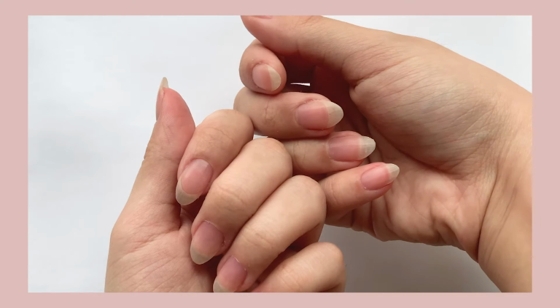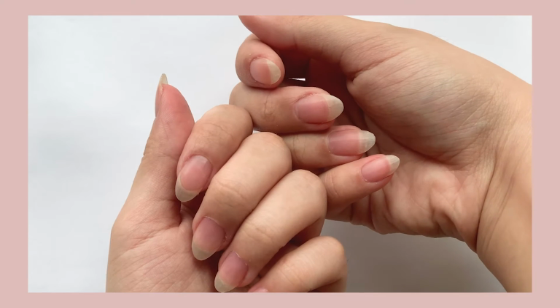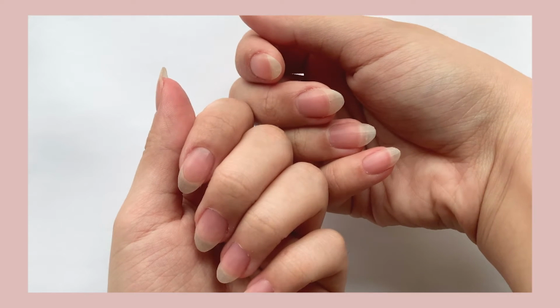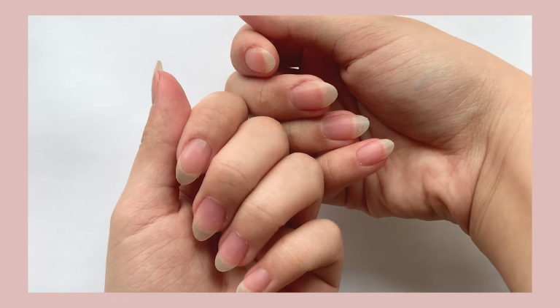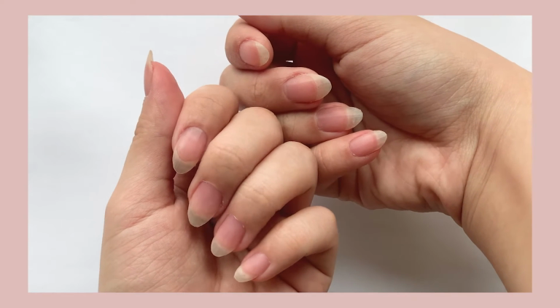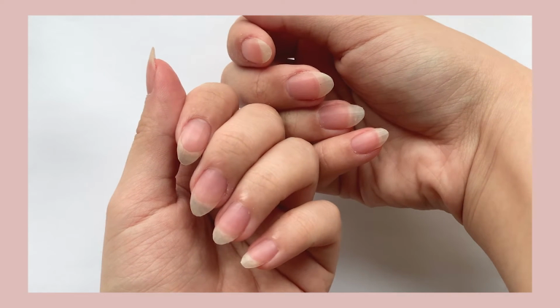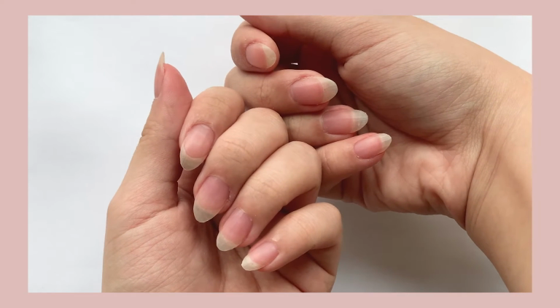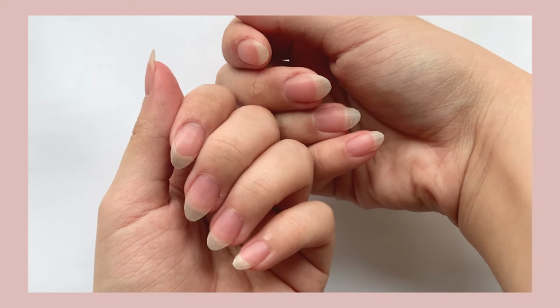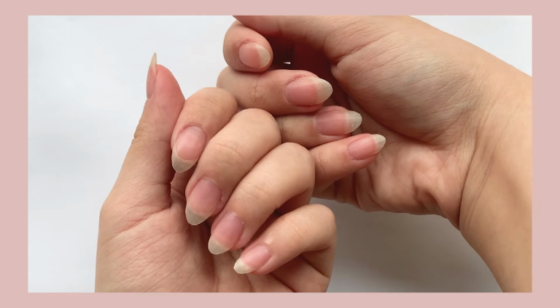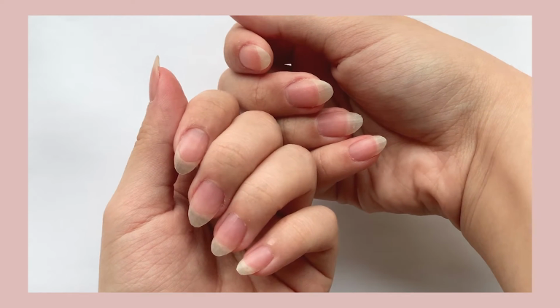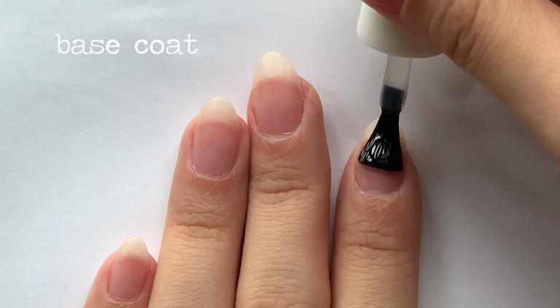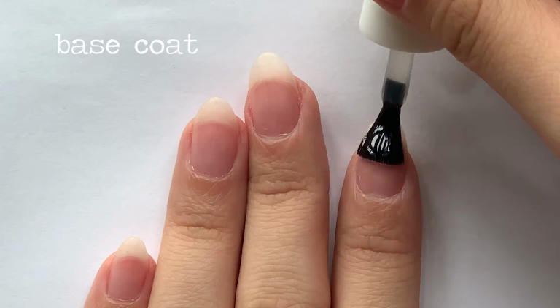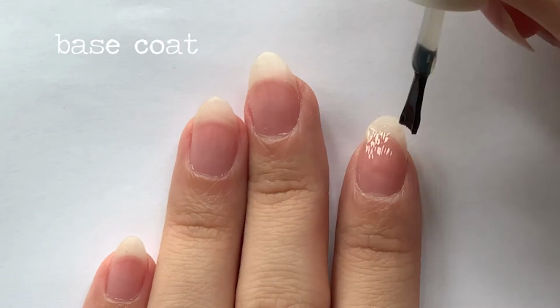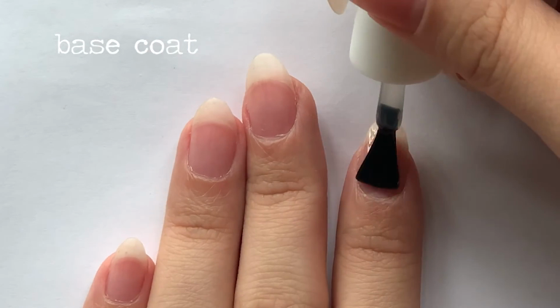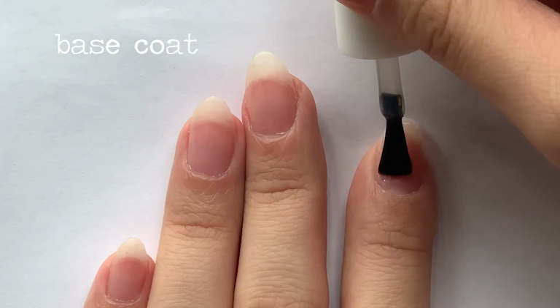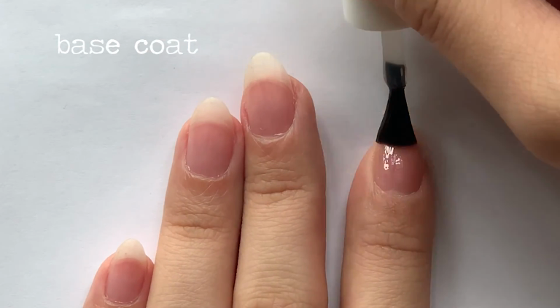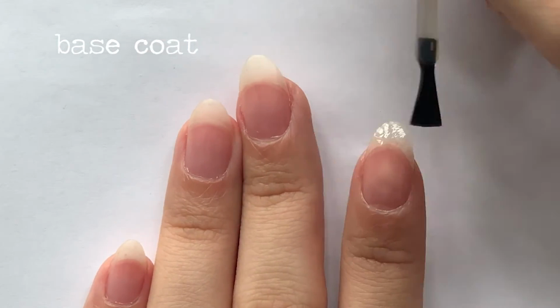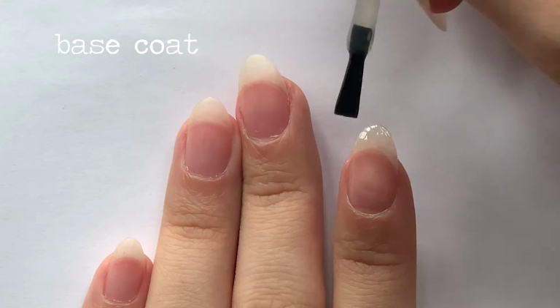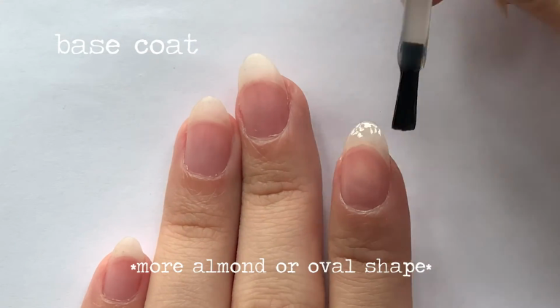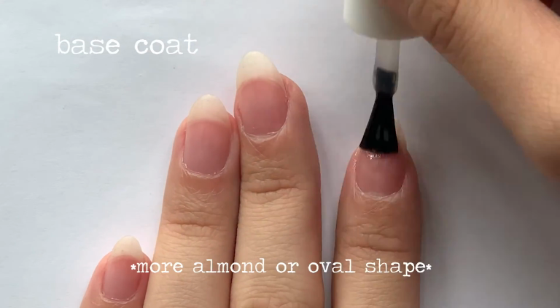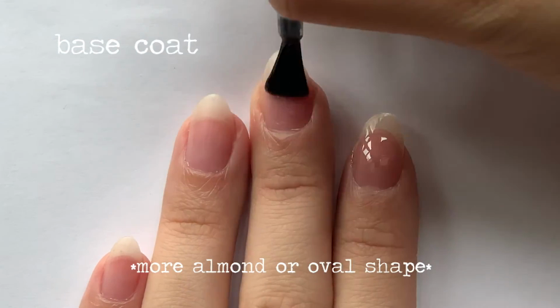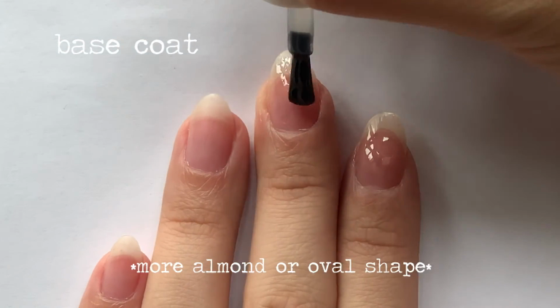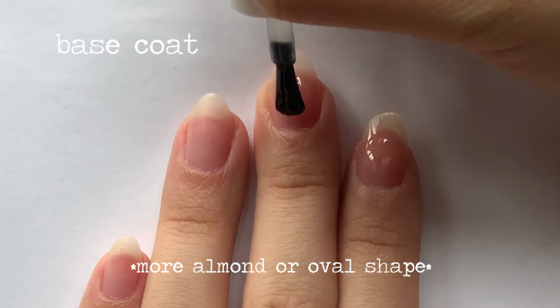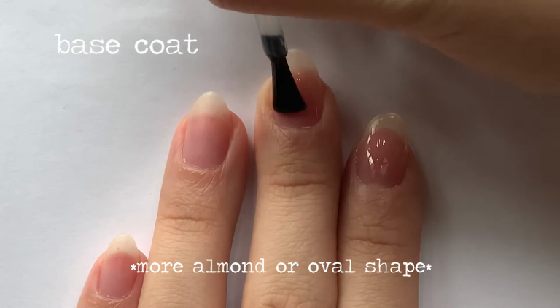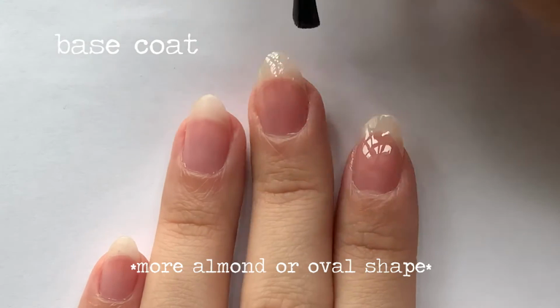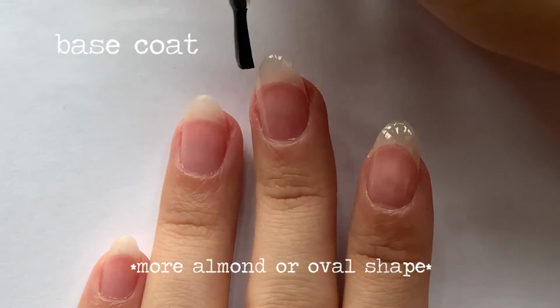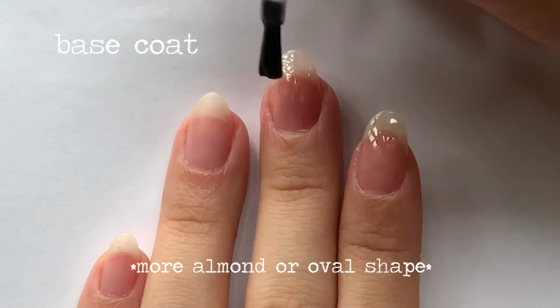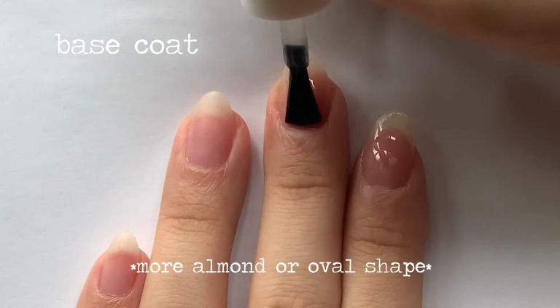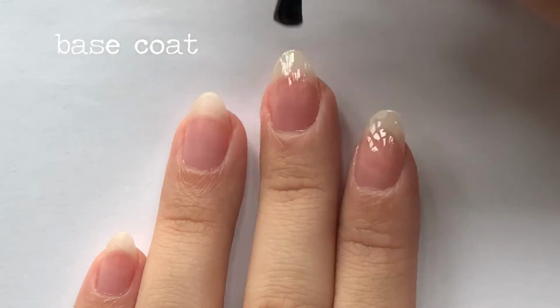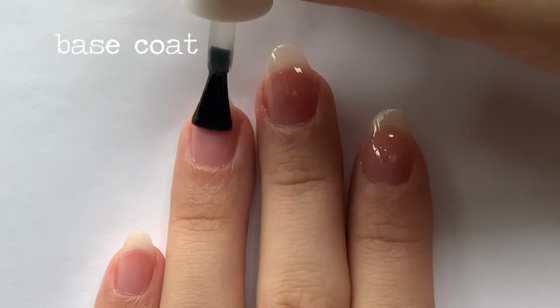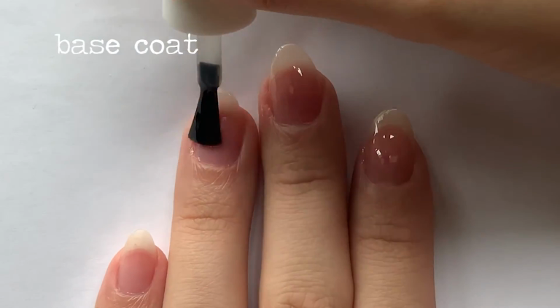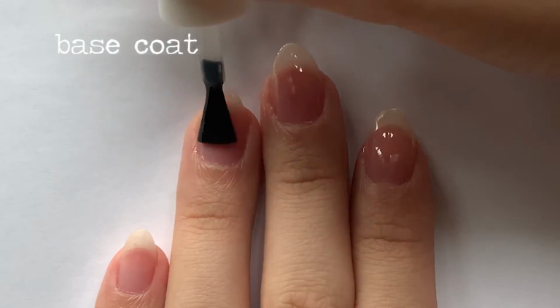I'm someone with pretty petite hands, so I find the stiletto shape helps to elongate my fingers and can be very feminine and elegant. However, I do round them off more as opposed to the sharp point V shape, to lower the risk of making my nails too flexible to the point of potentially breaking.